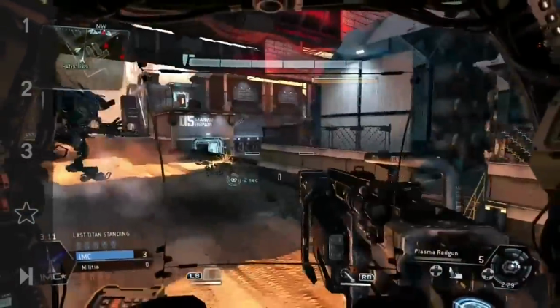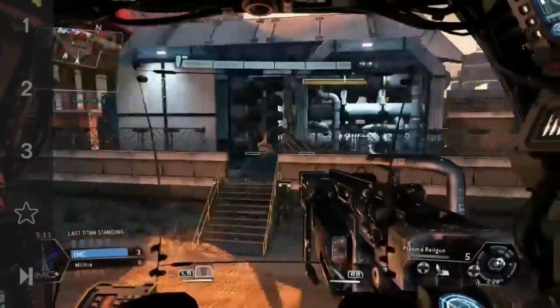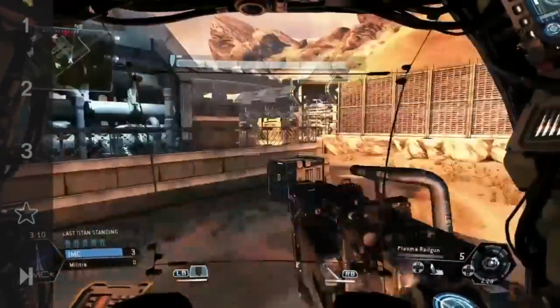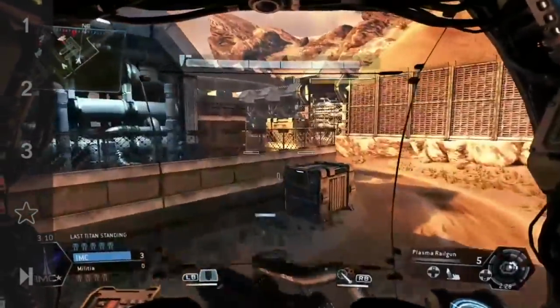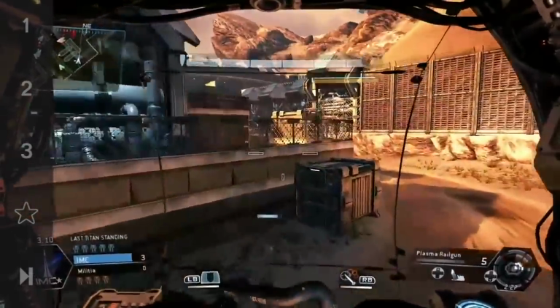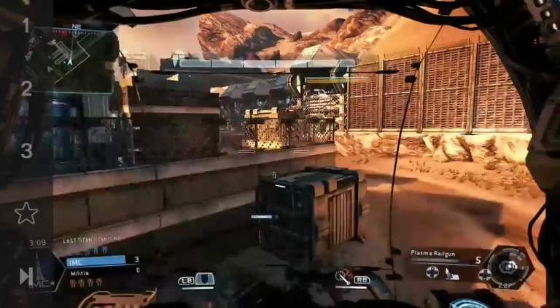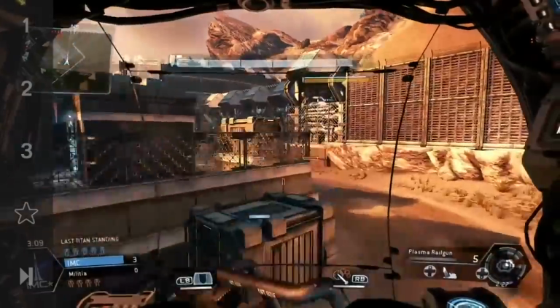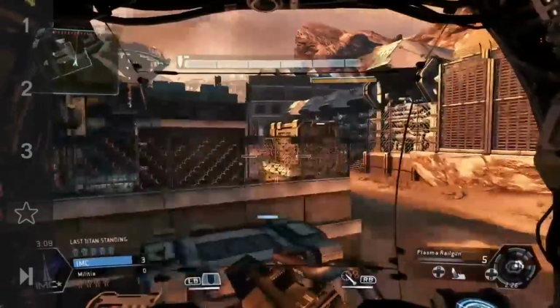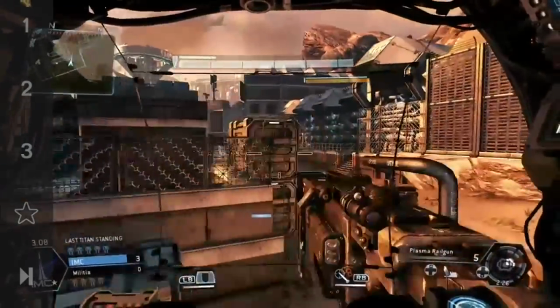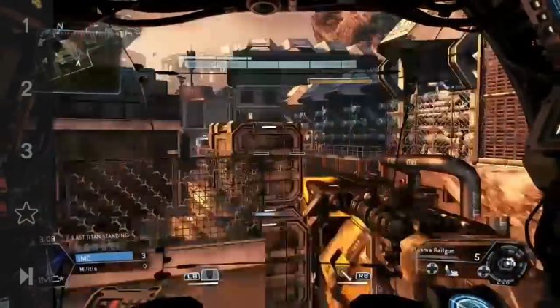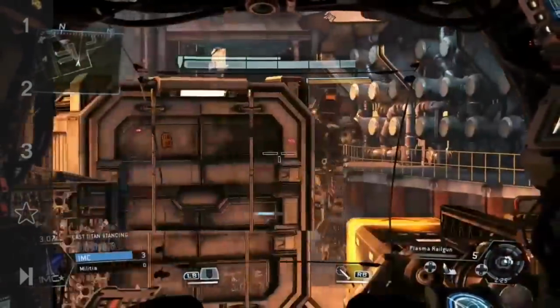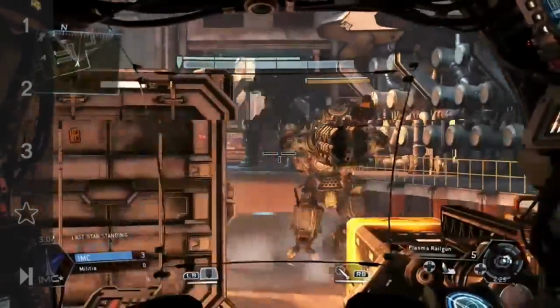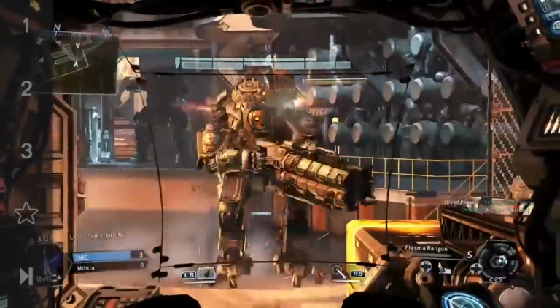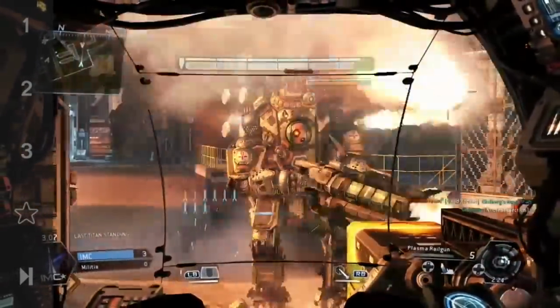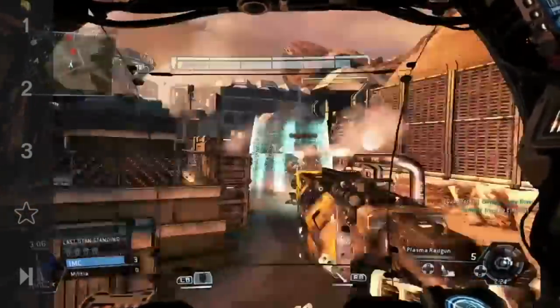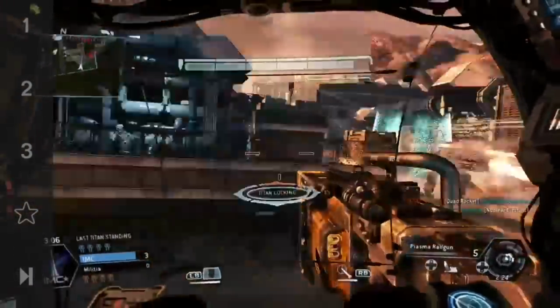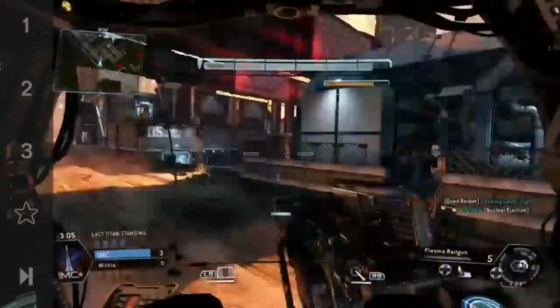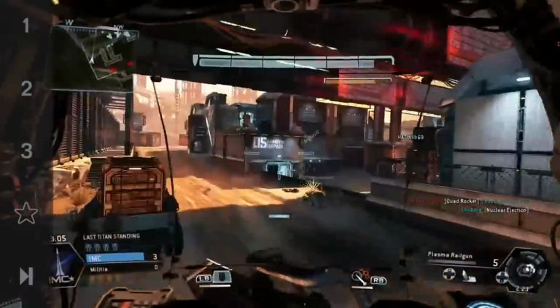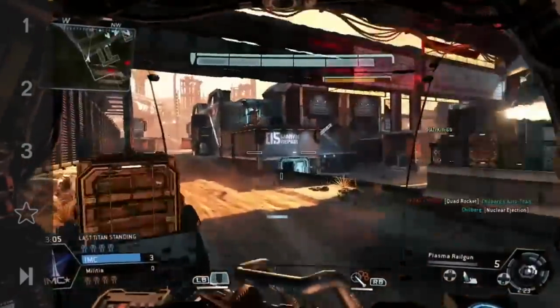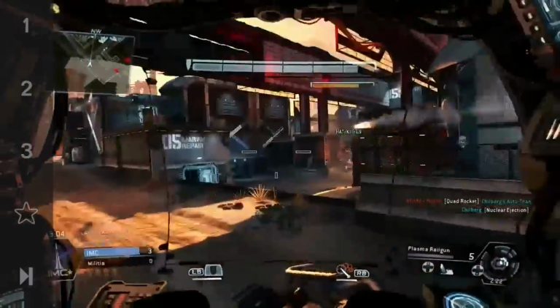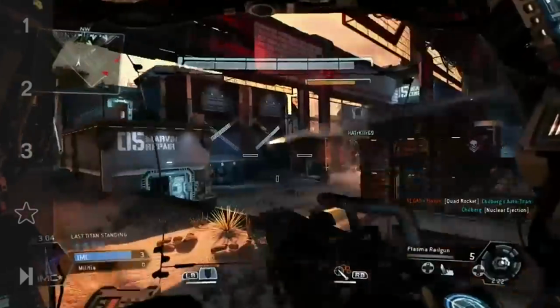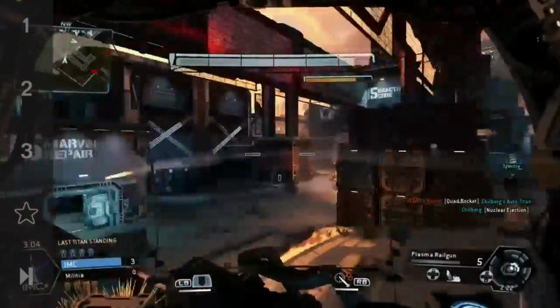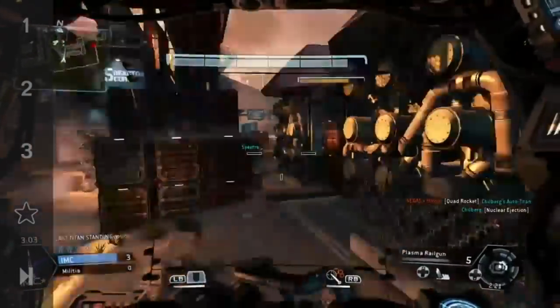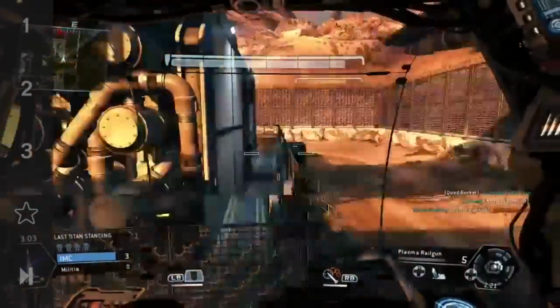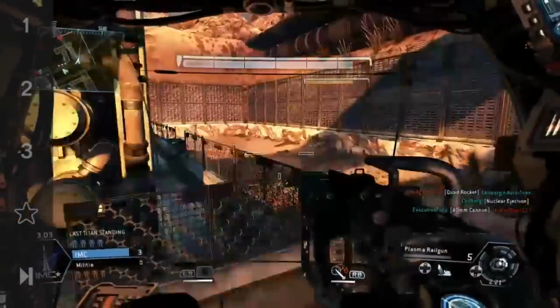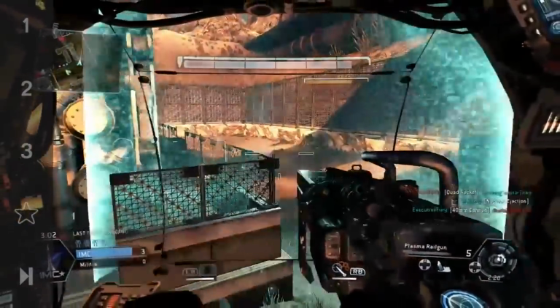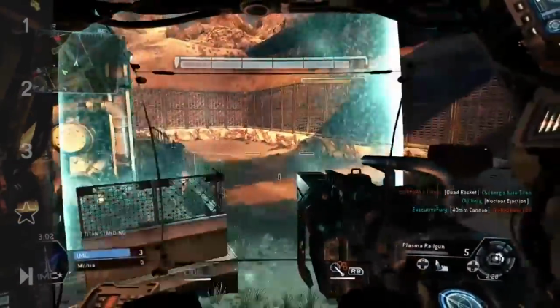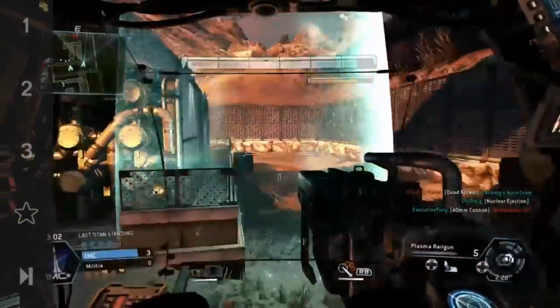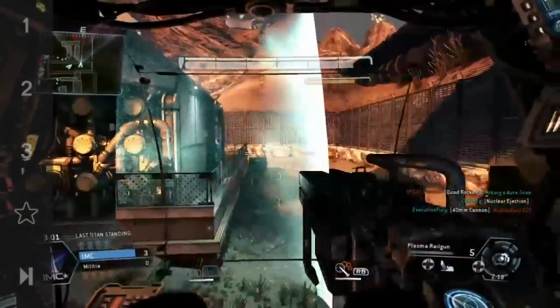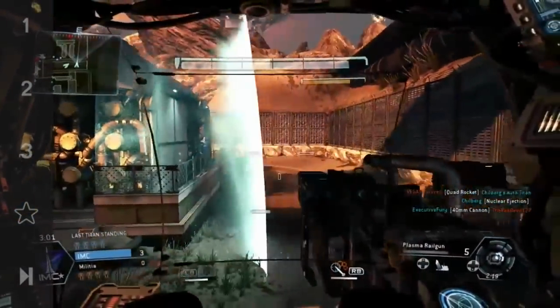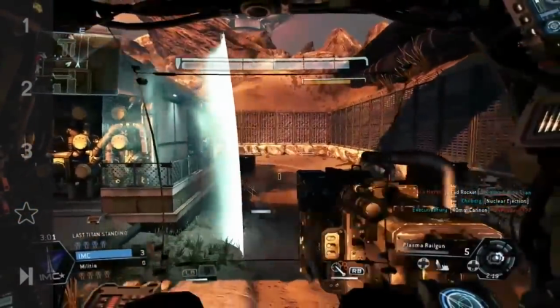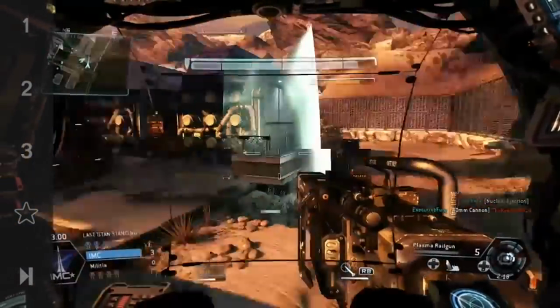What you want to do is team up with a friend or anyone online. Right here I'm teaming up with my friend — we attack together, he lowers the shields, and I try to get the red critical markers.